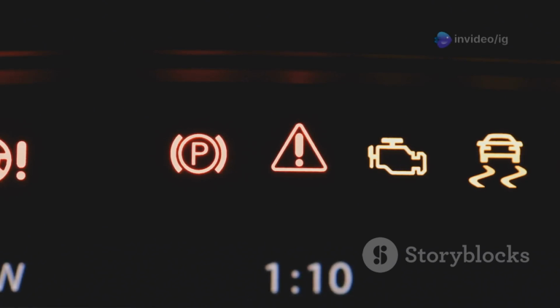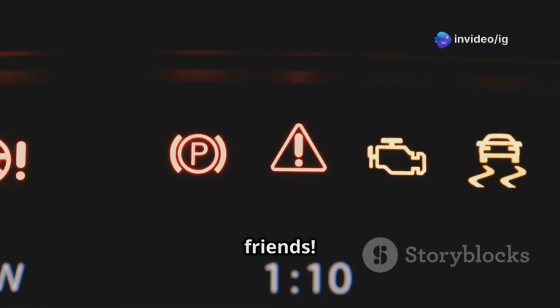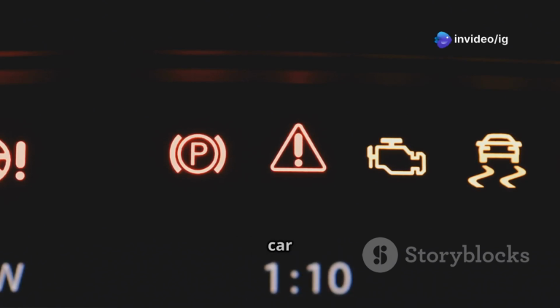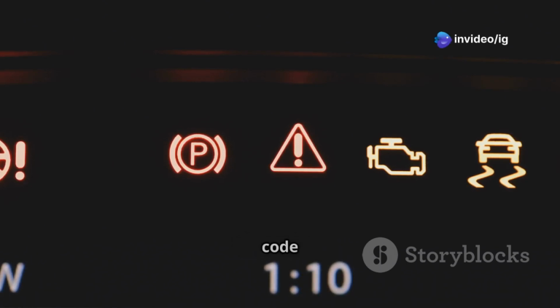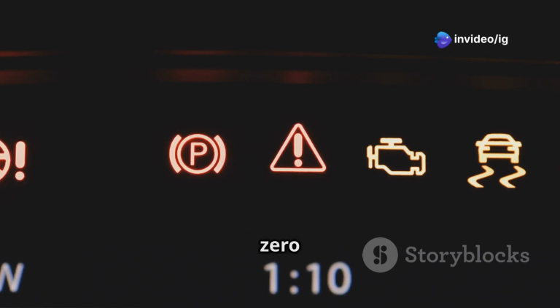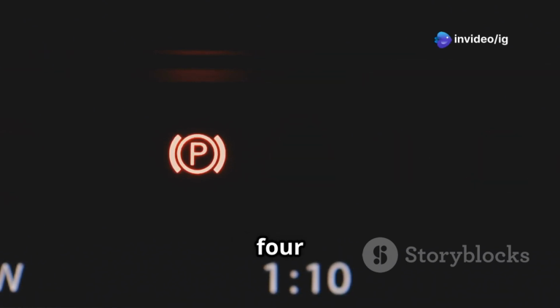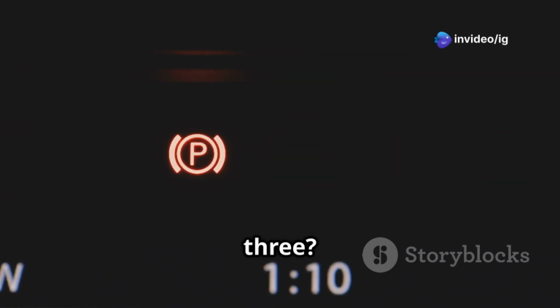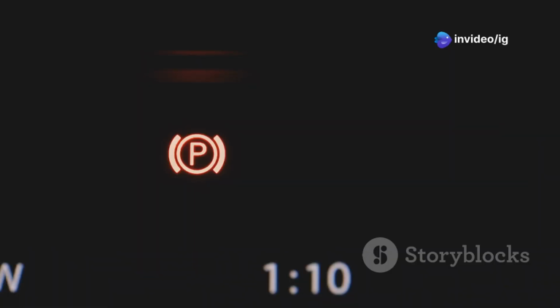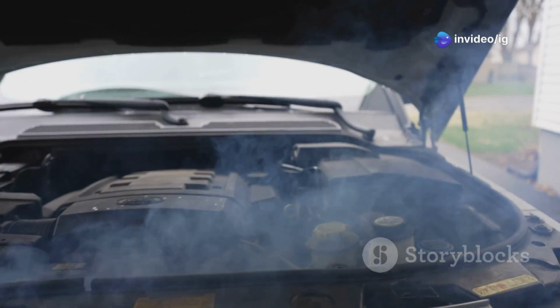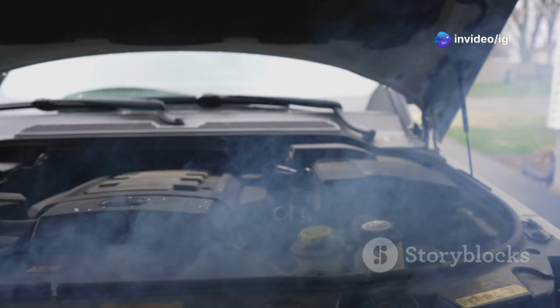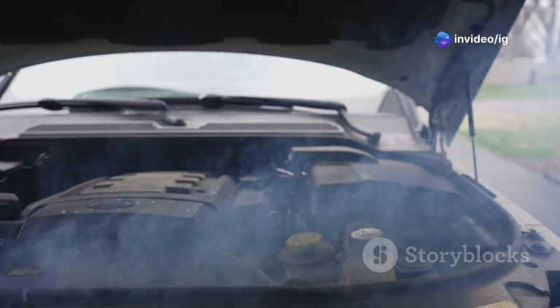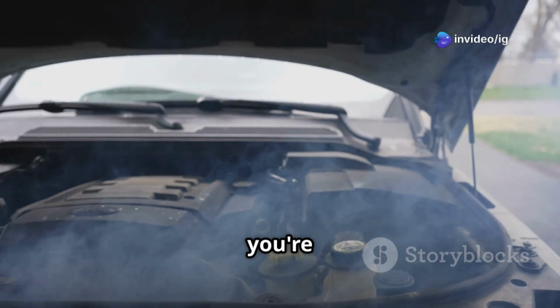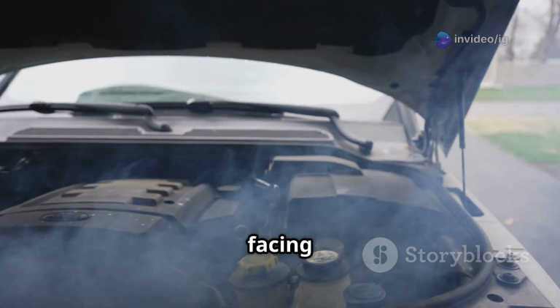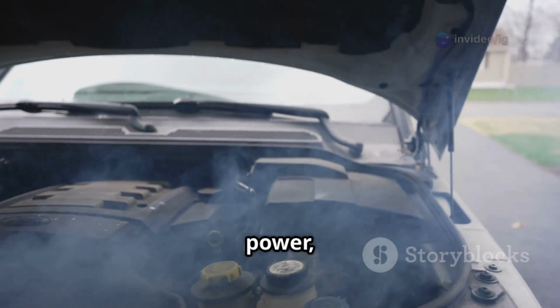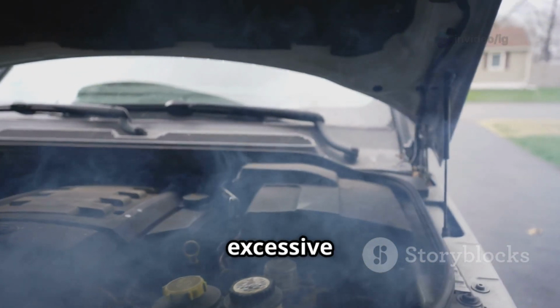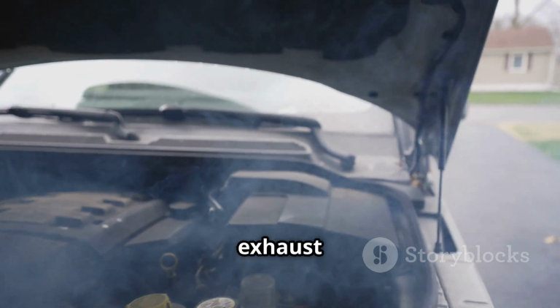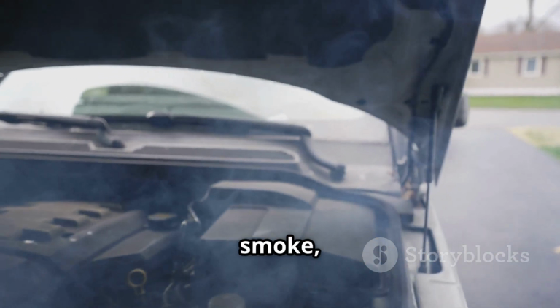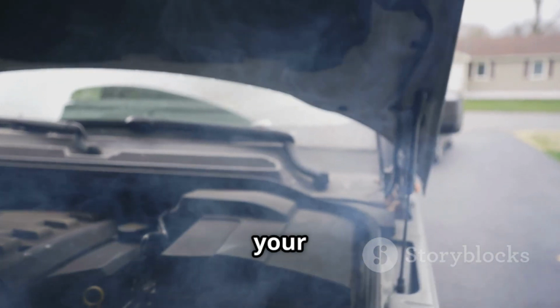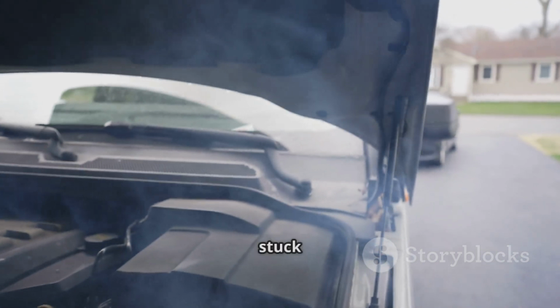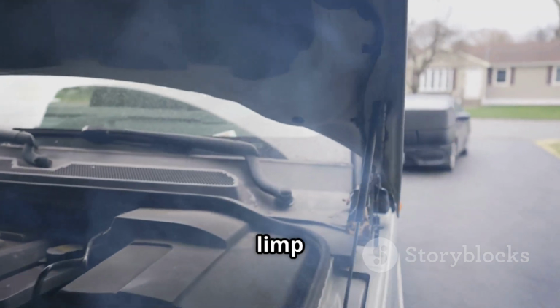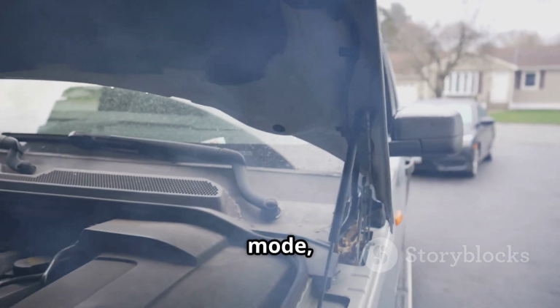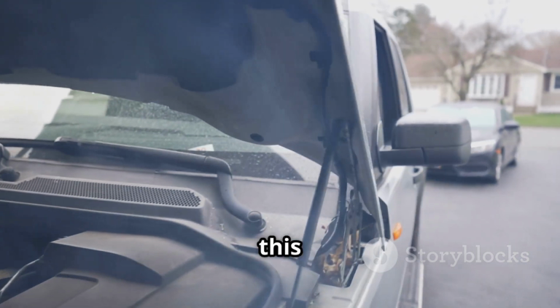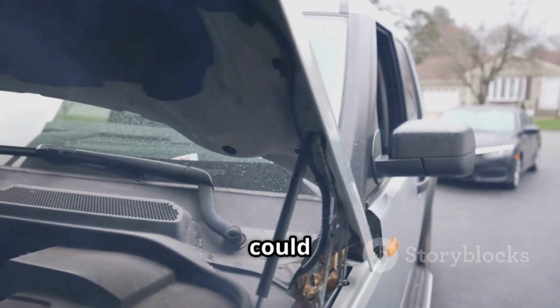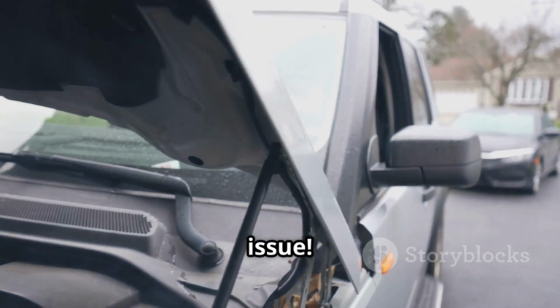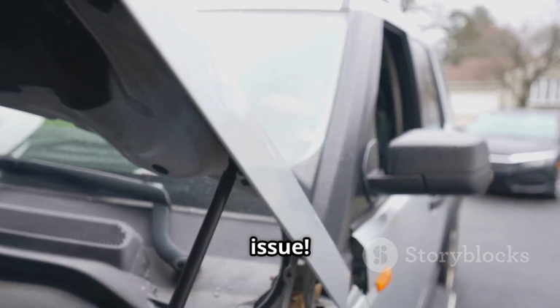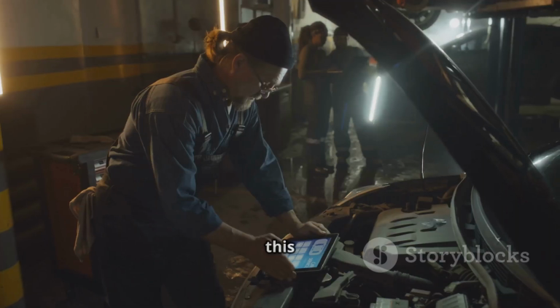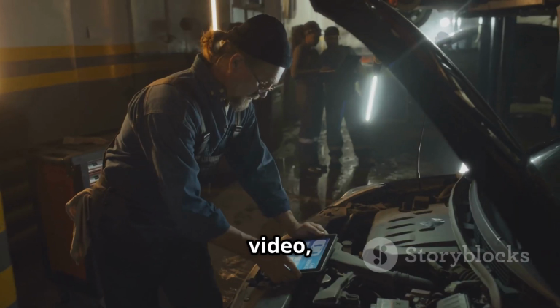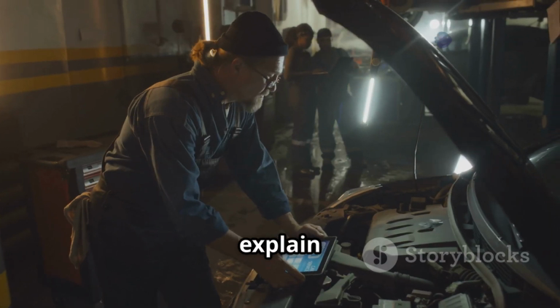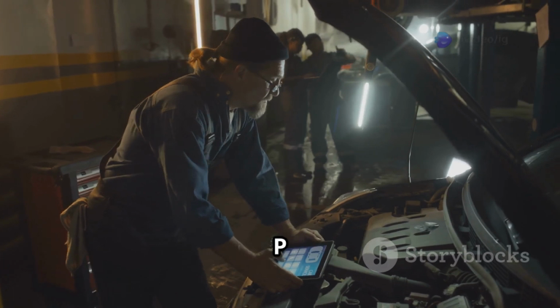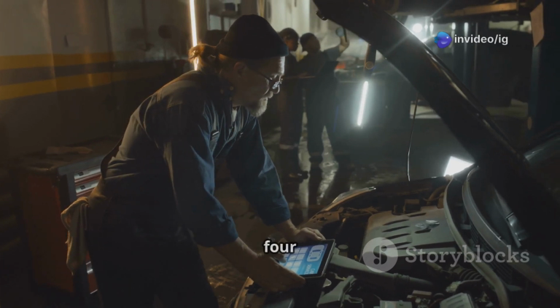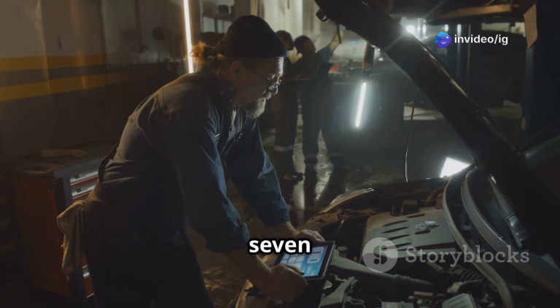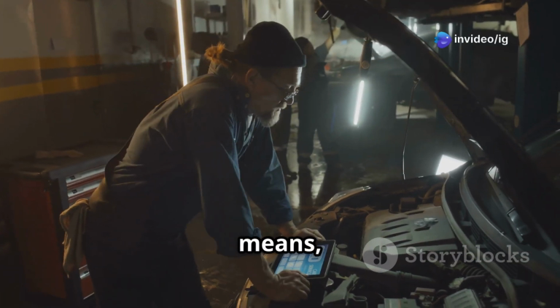Hello friends, is your car showing code P0473? If you're facing loss of power, excessive exhaust smoke, or your engine is stuck in limp mode, then this code could be the issue. In this video, I'll explain what P0473 means.